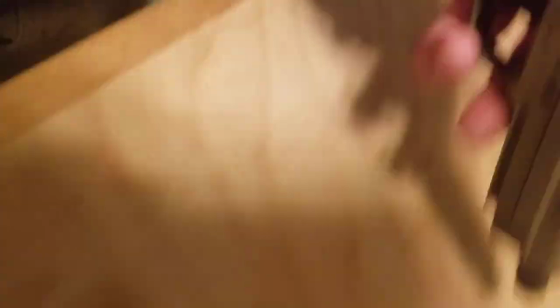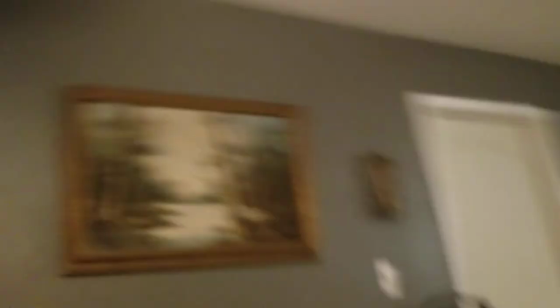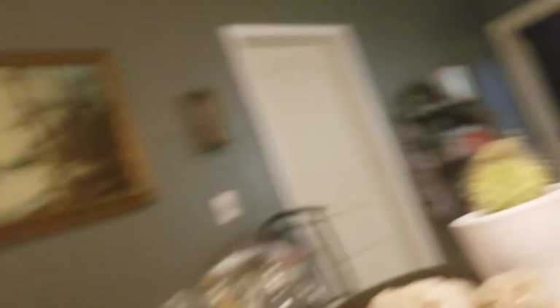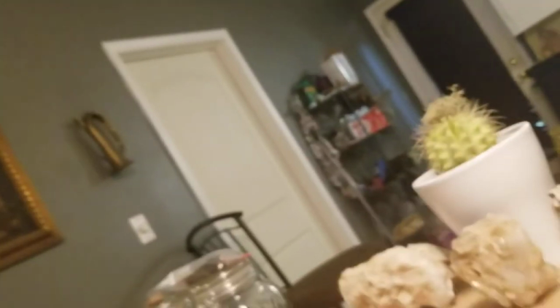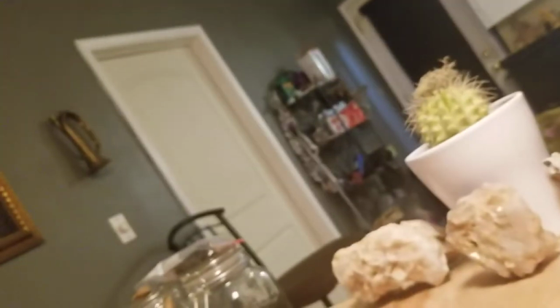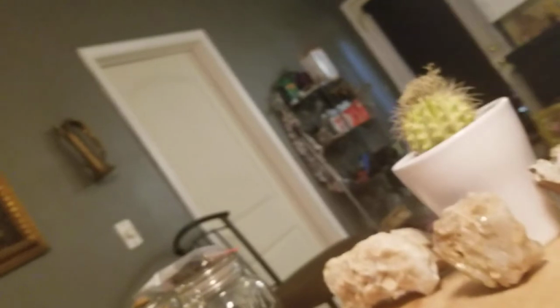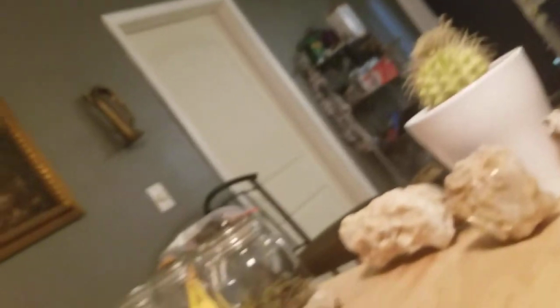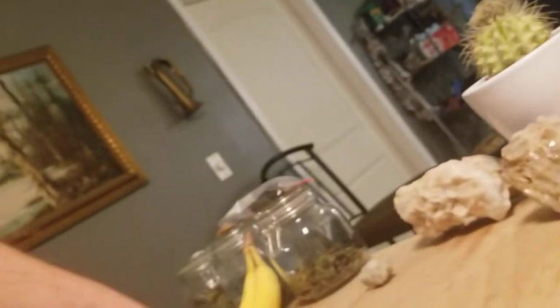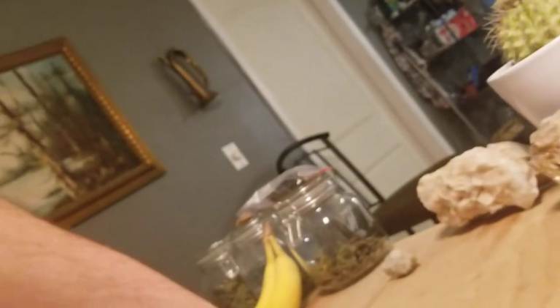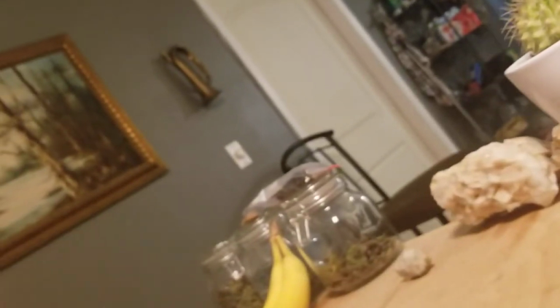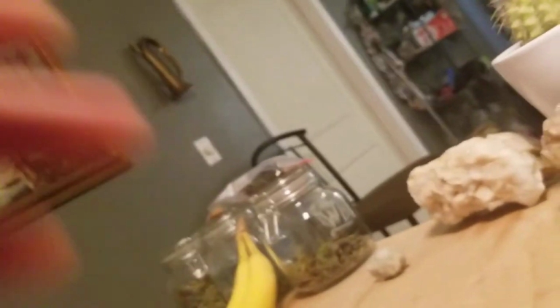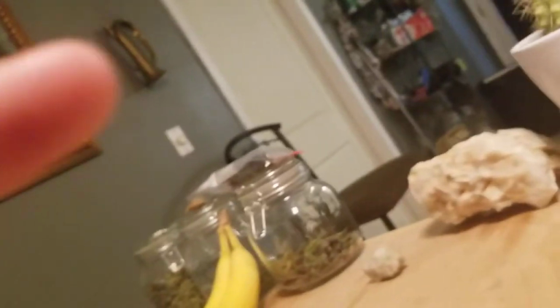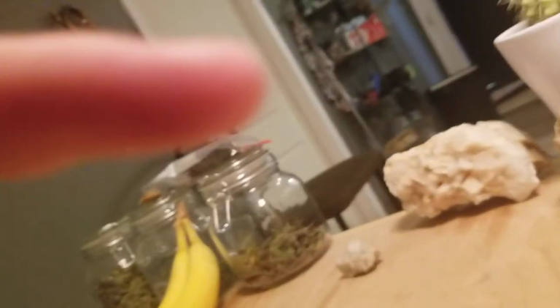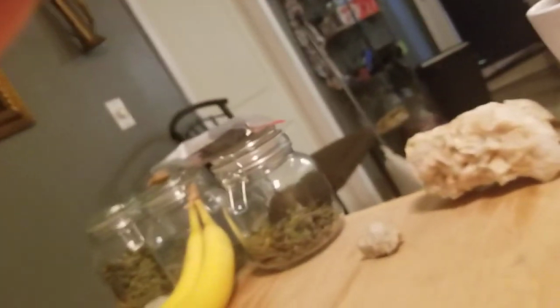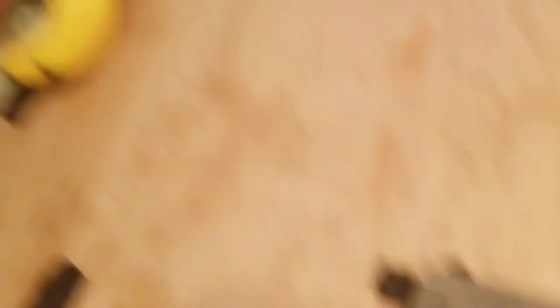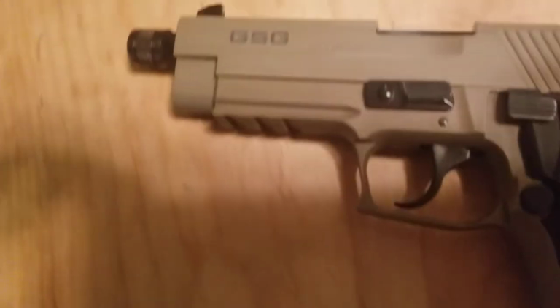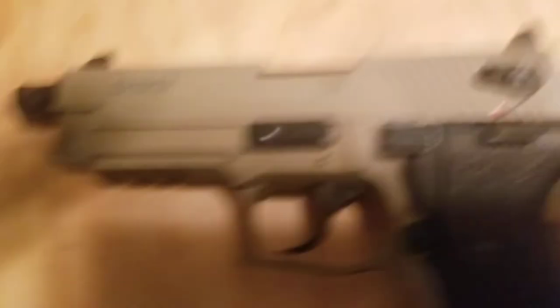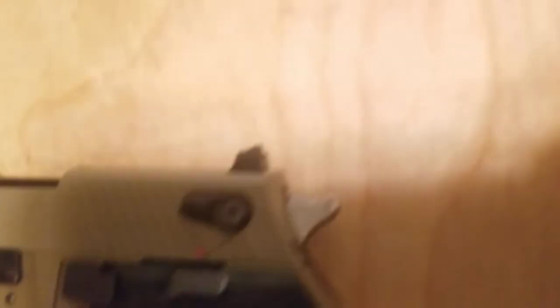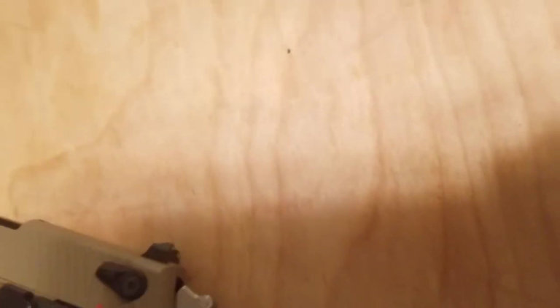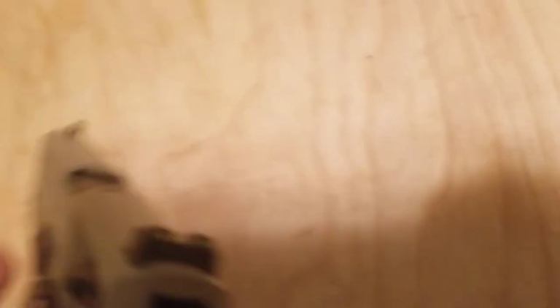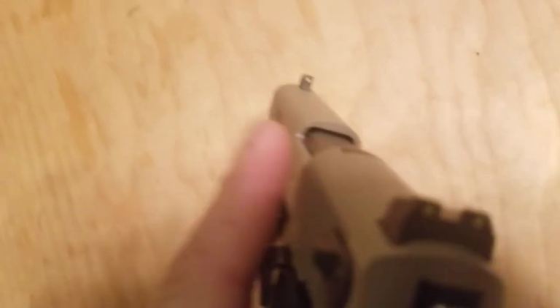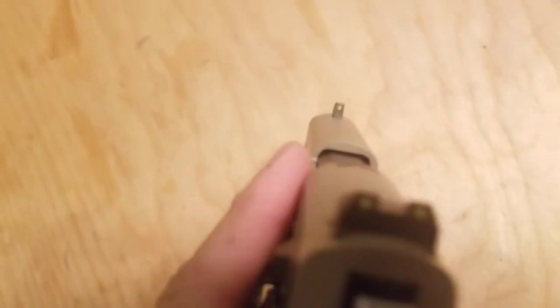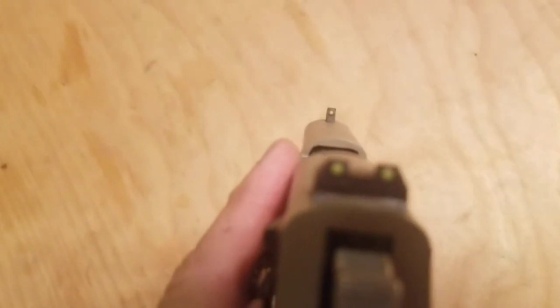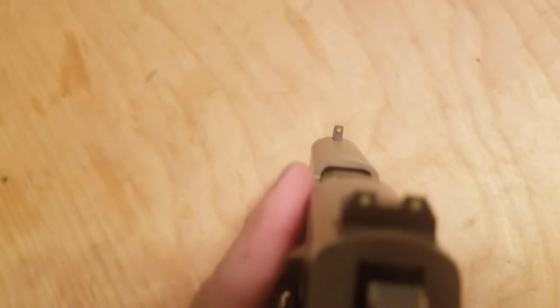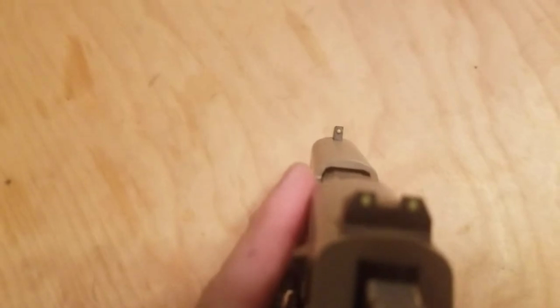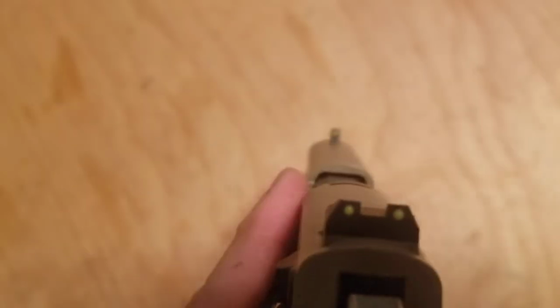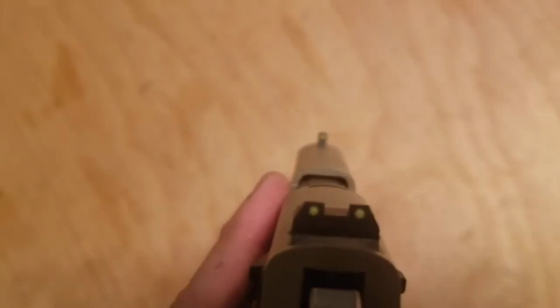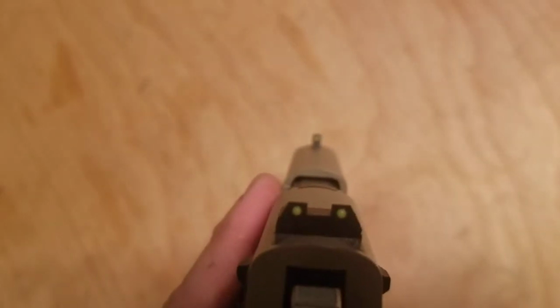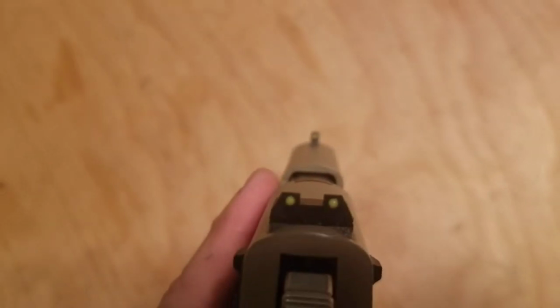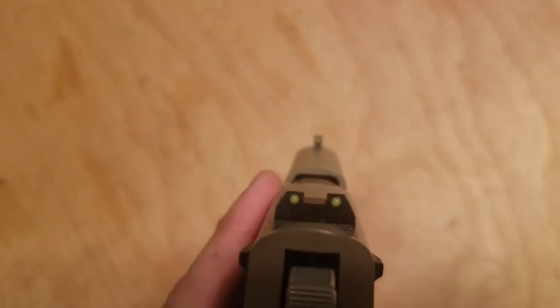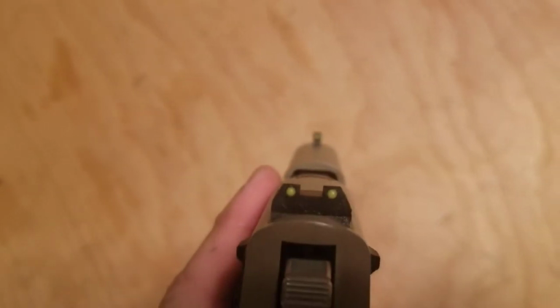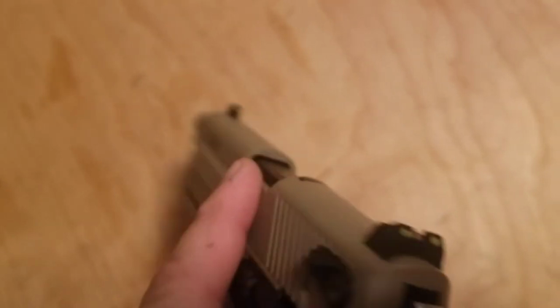The sights on this thing are also very ideal. They're kind of black on yellow, so you can pick up targets real well.